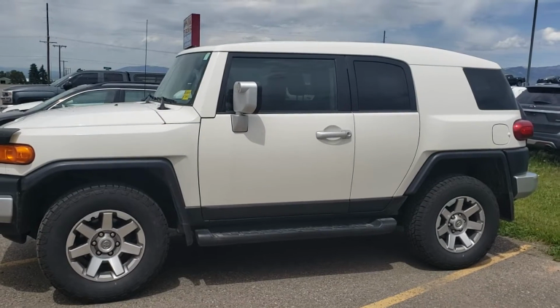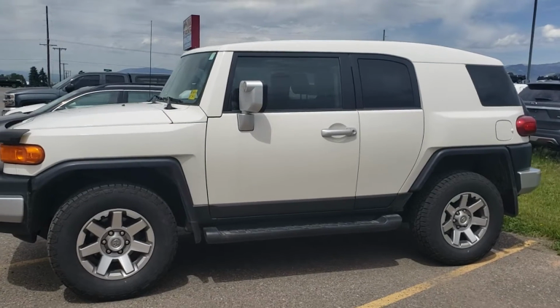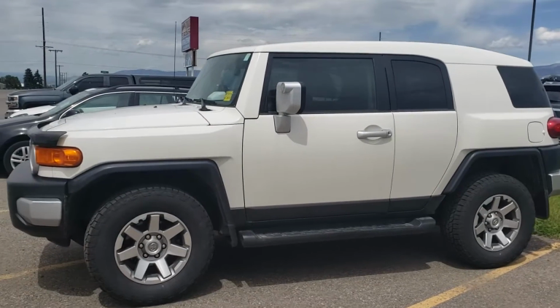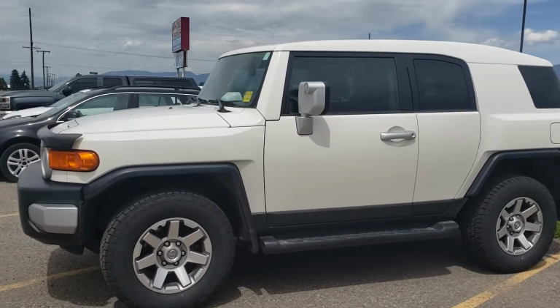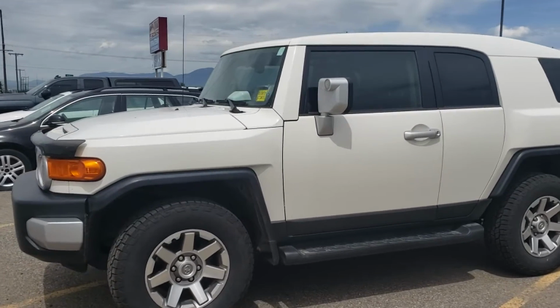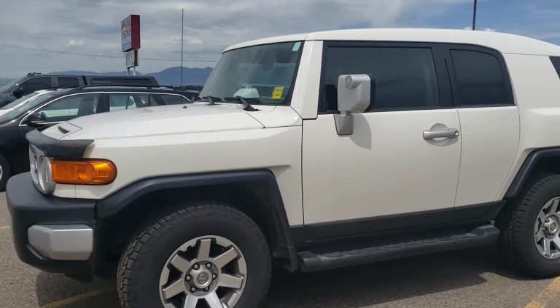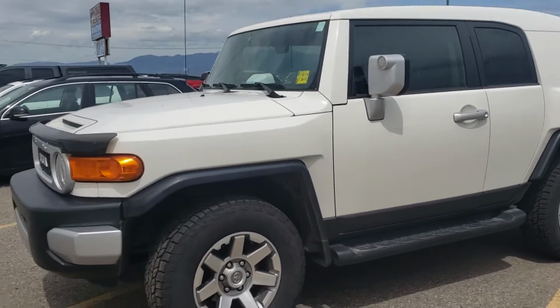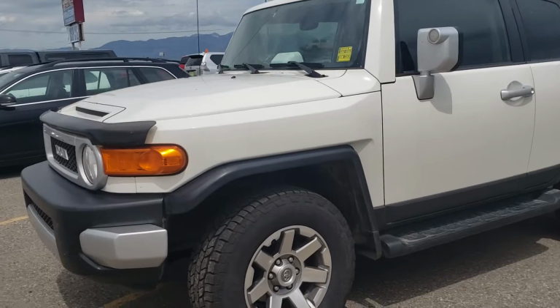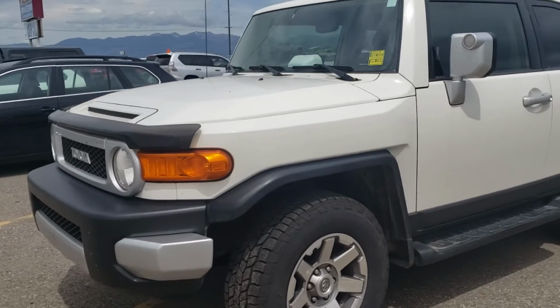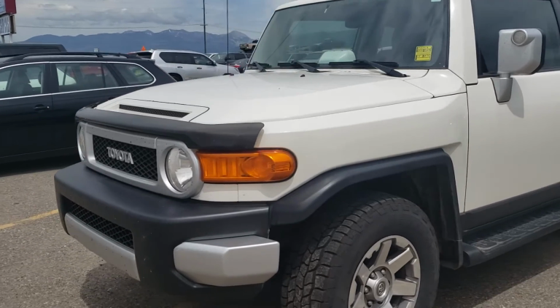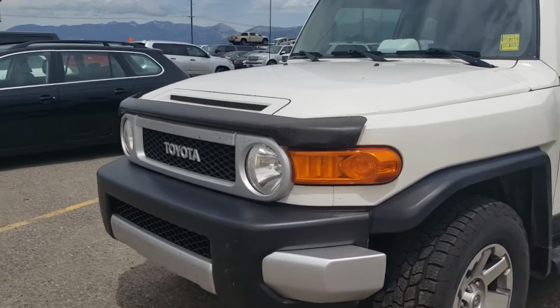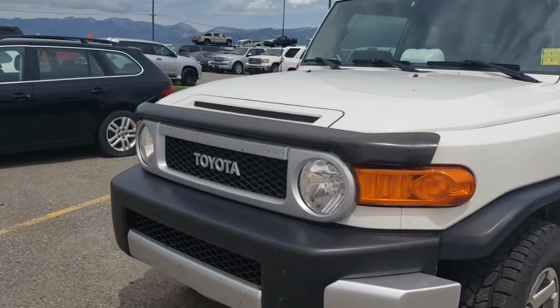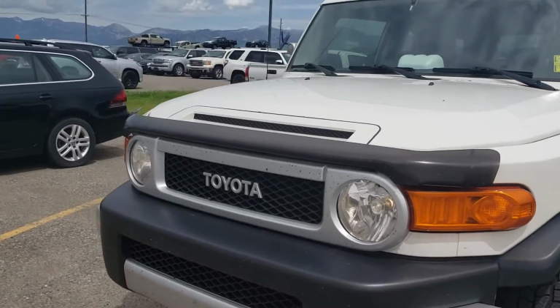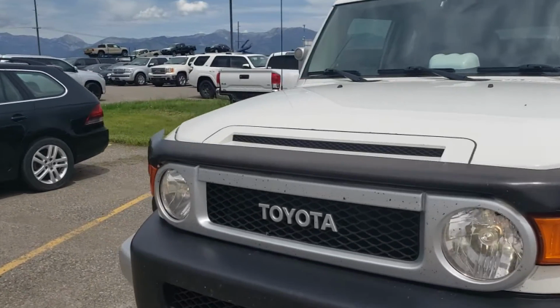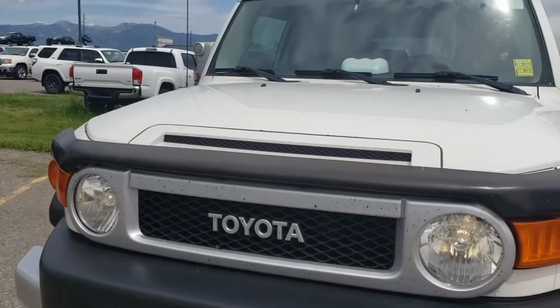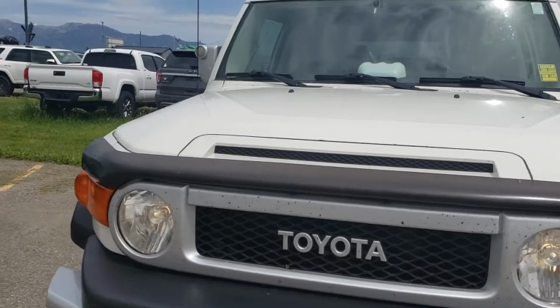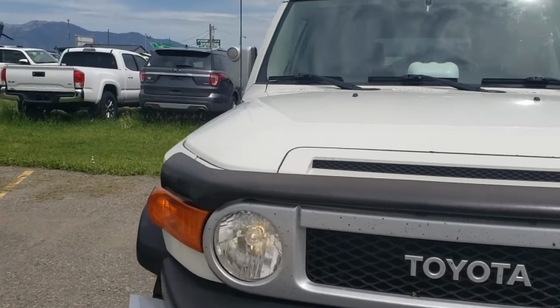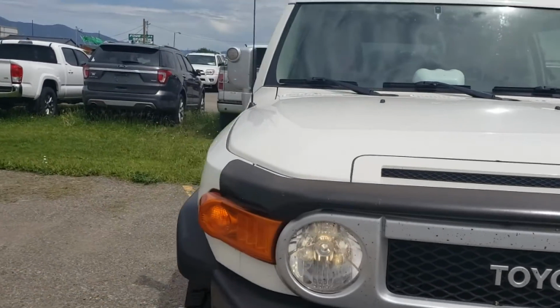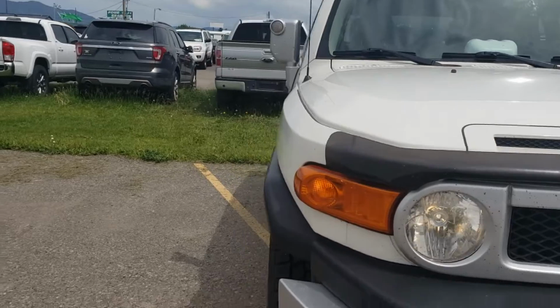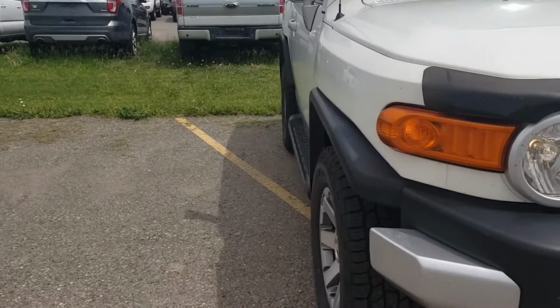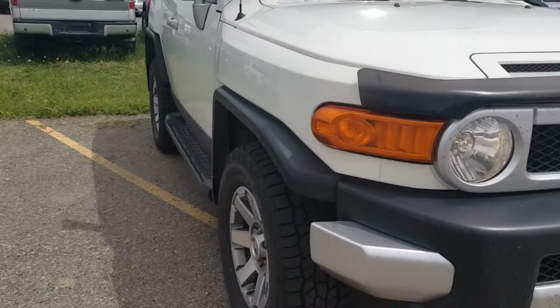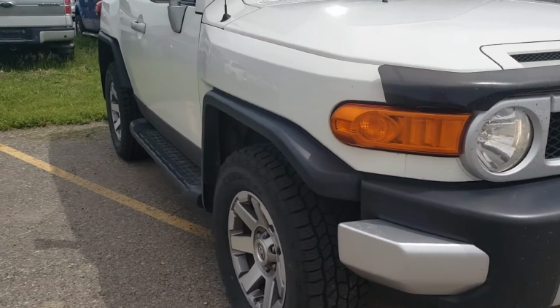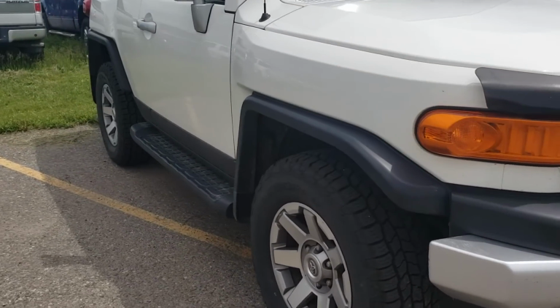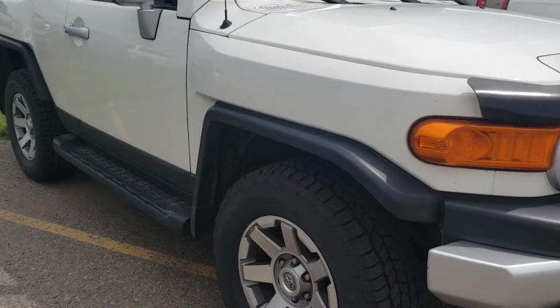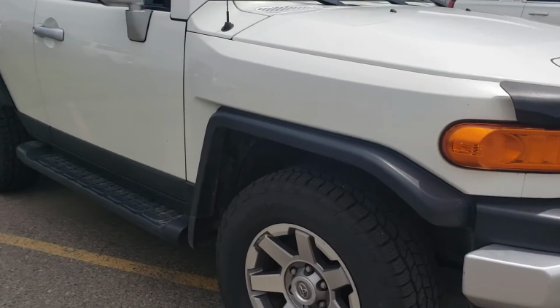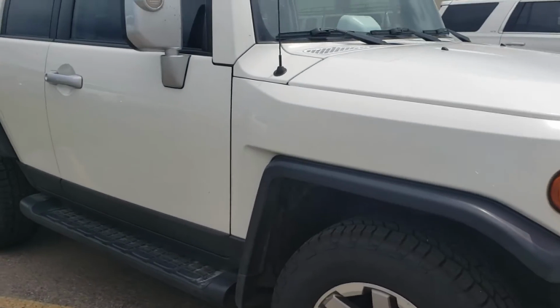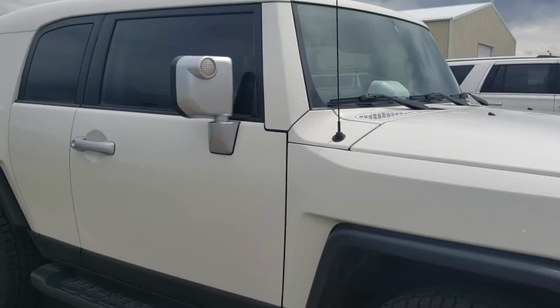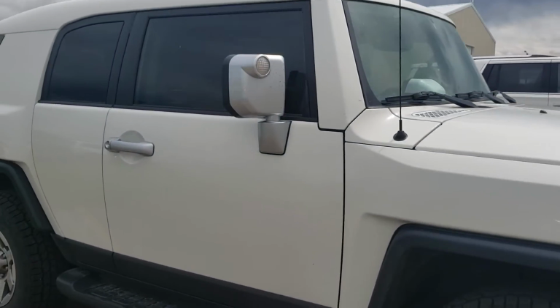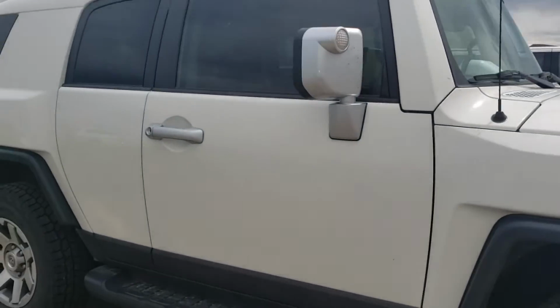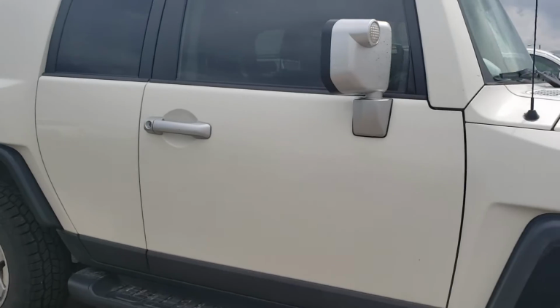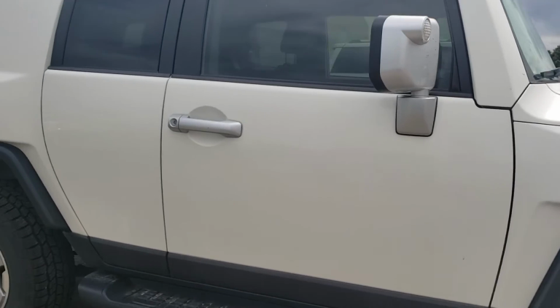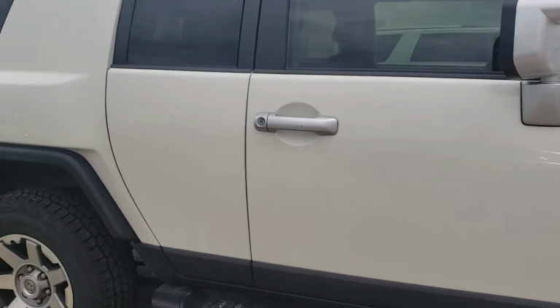Hey Kevin and Rachel, here is that FJ I was just talking with Kevin about. 2014 — I think I said about 65,000 miles on it. This is the last year they built these guys, and this one is in some of the best condition I've ever seen one of them traded in at.